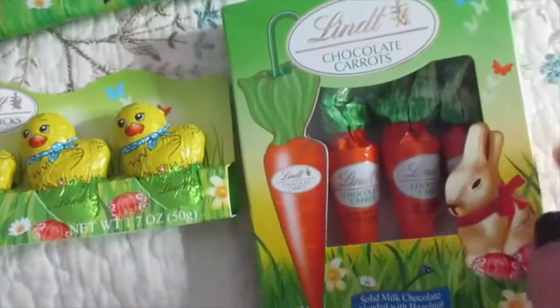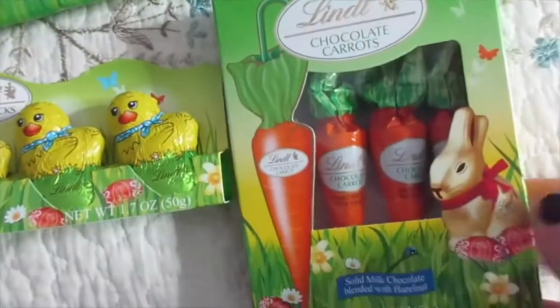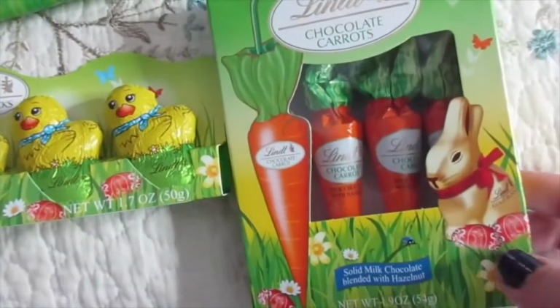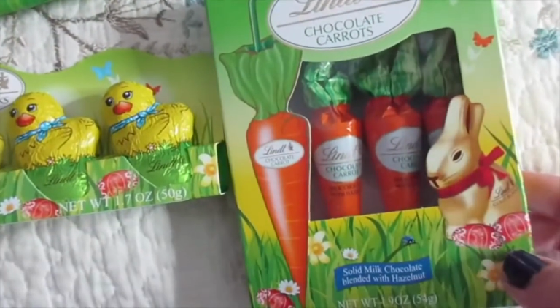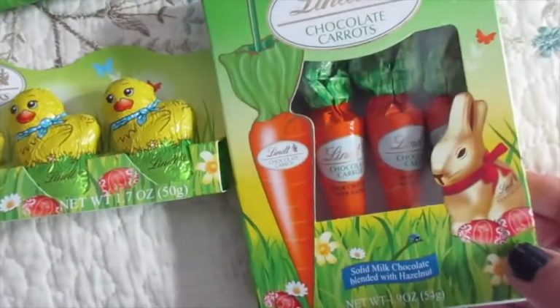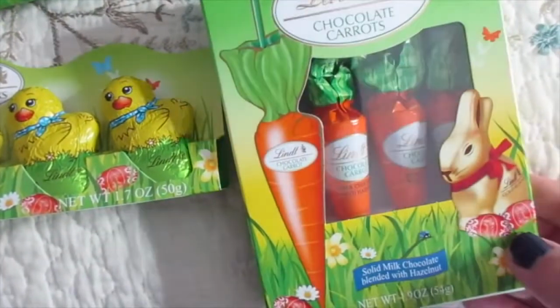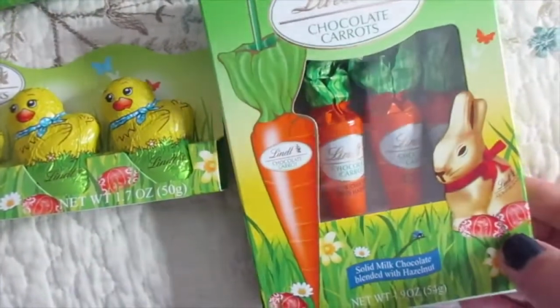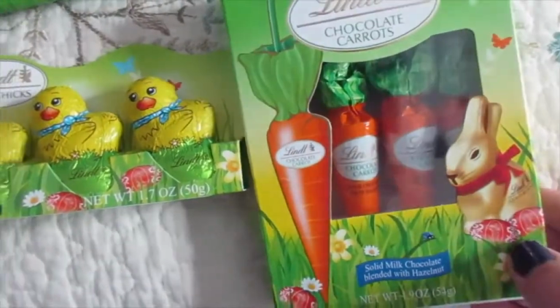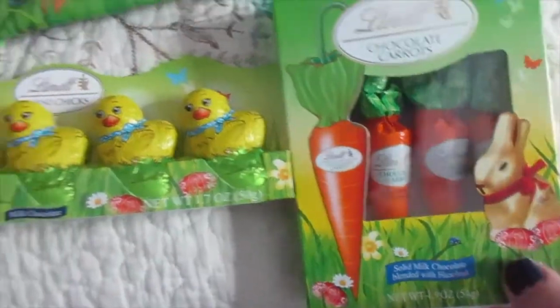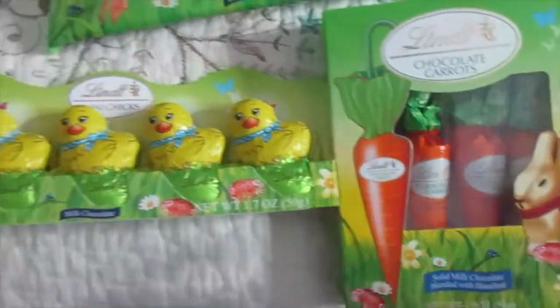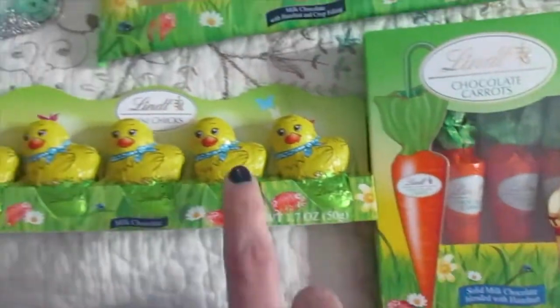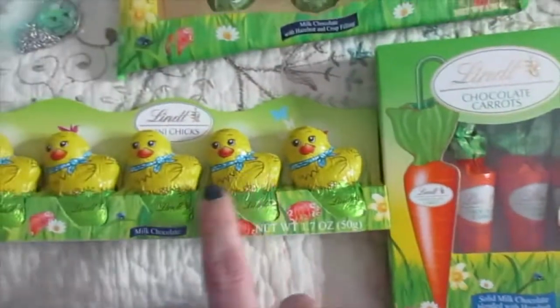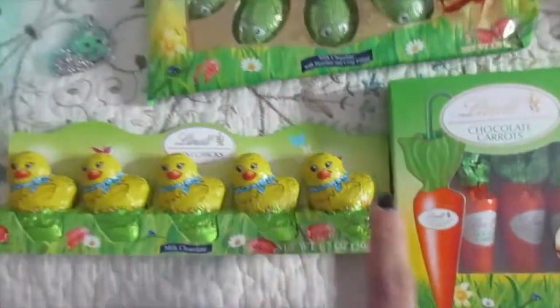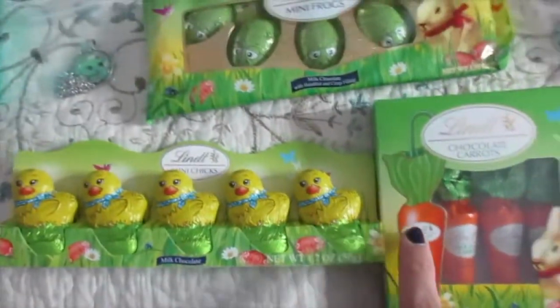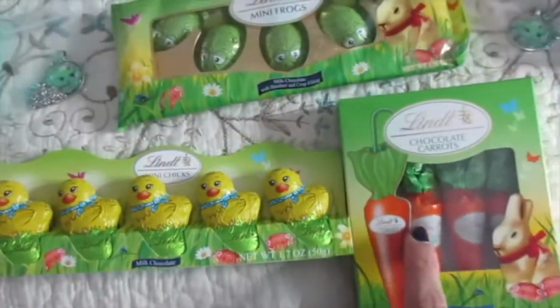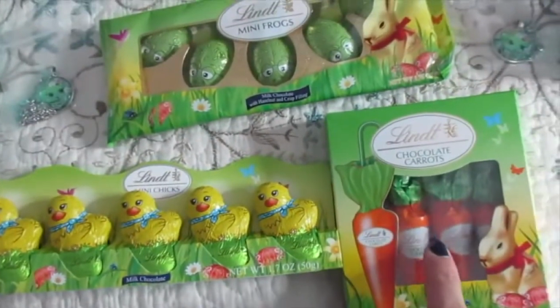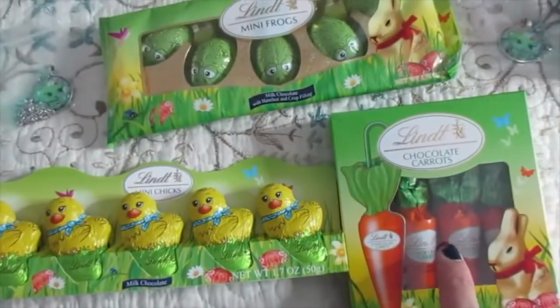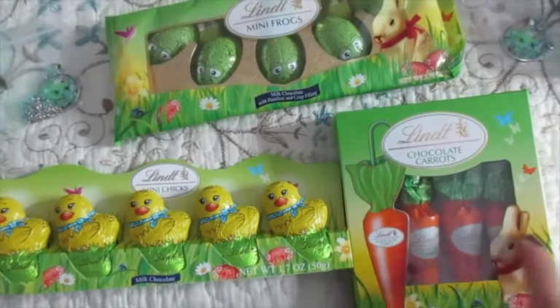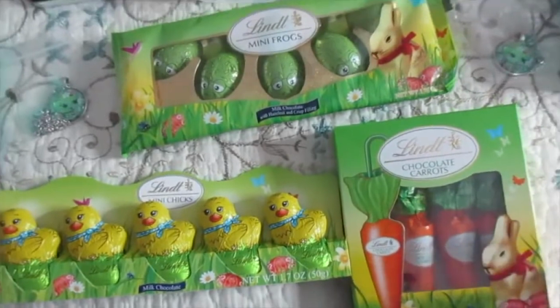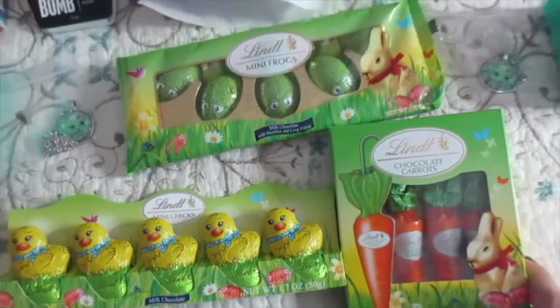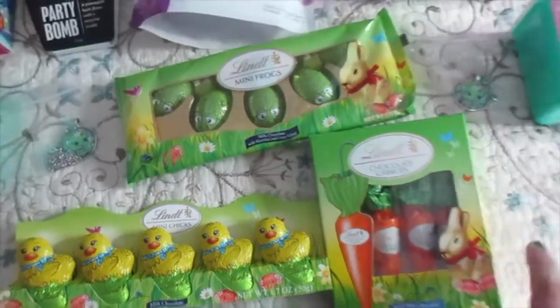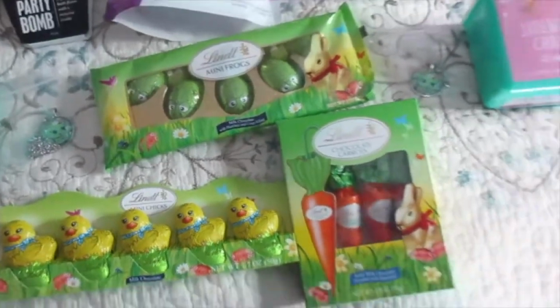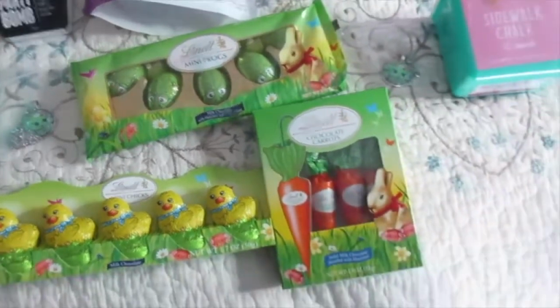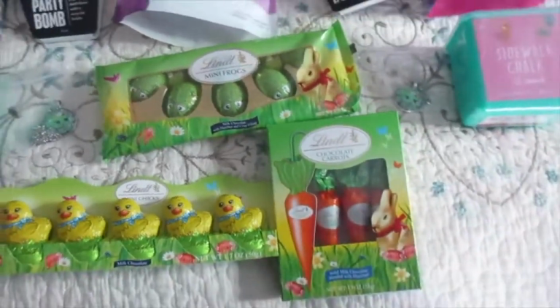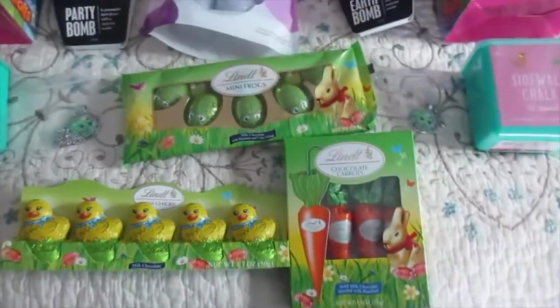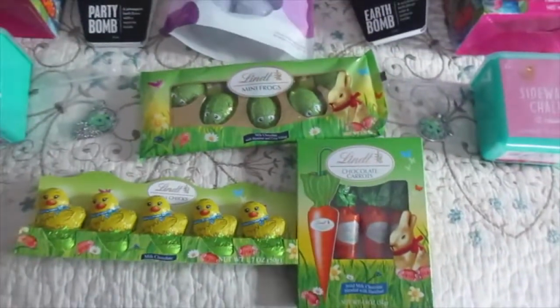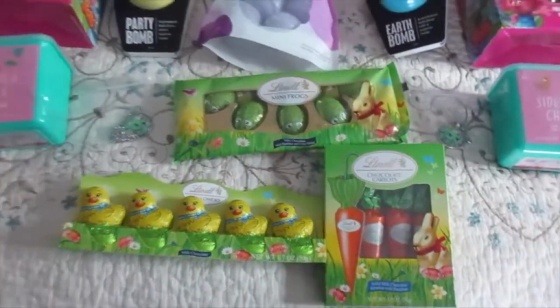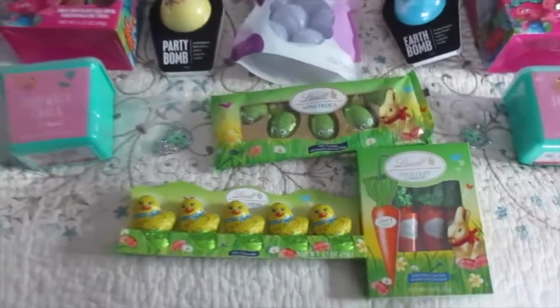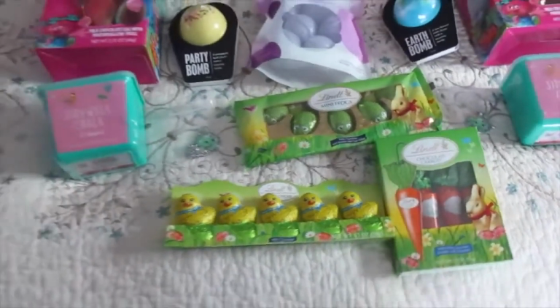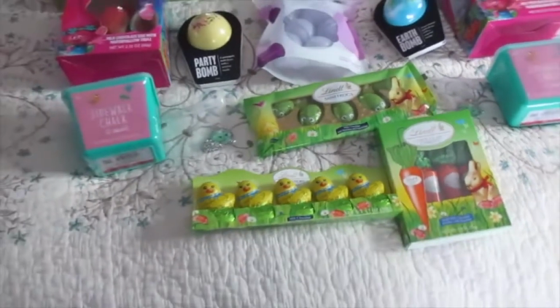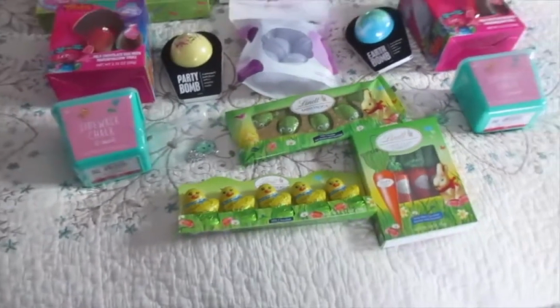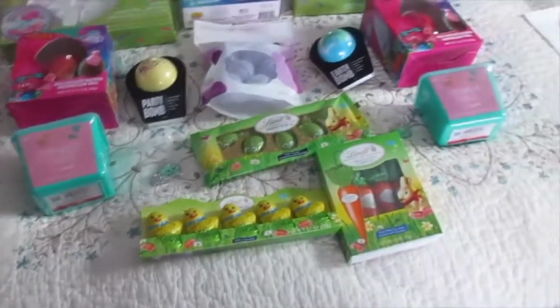She's going to love those. And then of course some carrots. Eleanor really likes the little chicks and stuff. So that is what they will be getting.